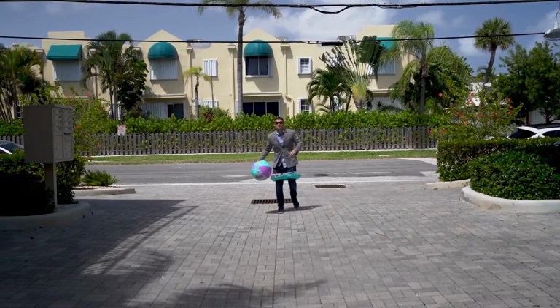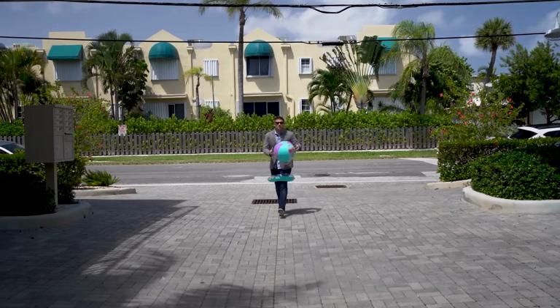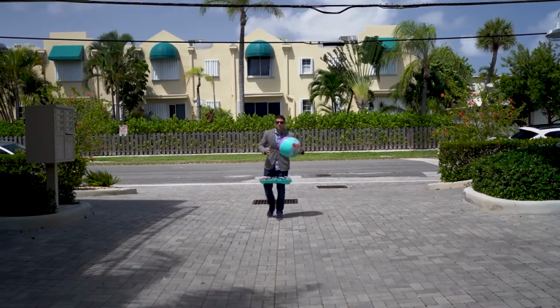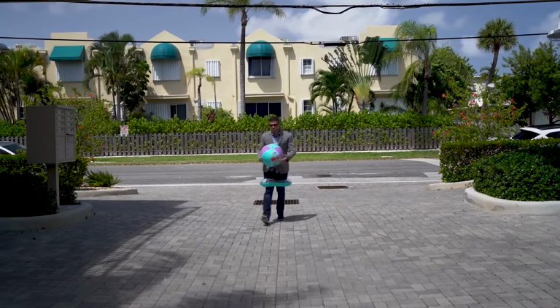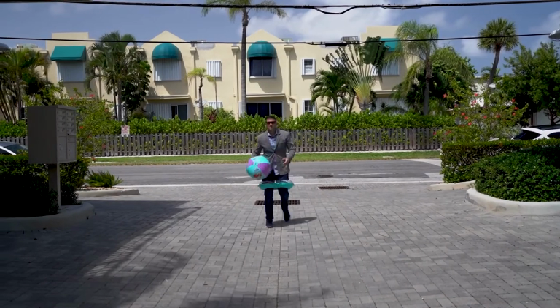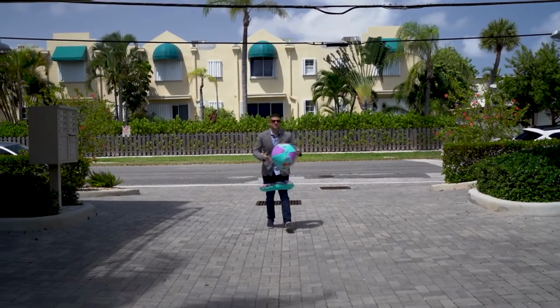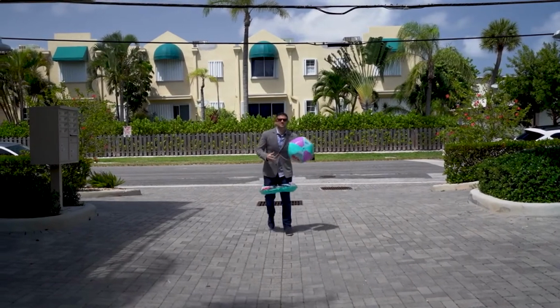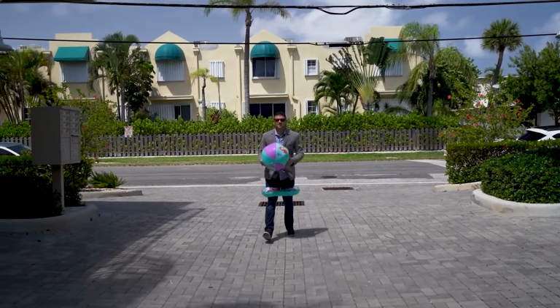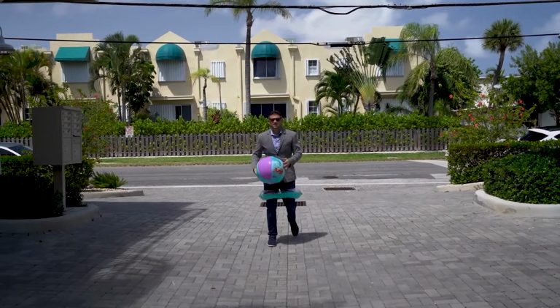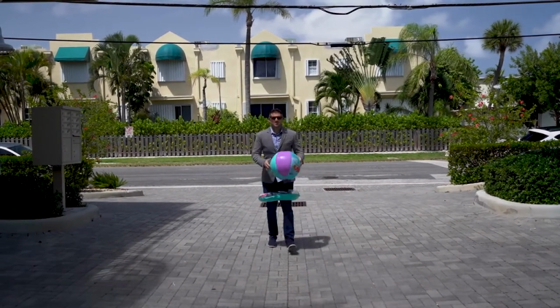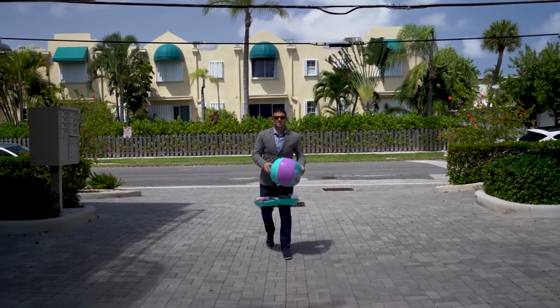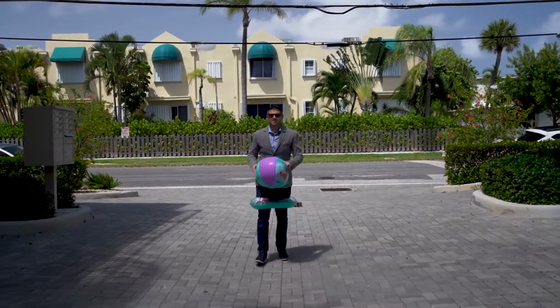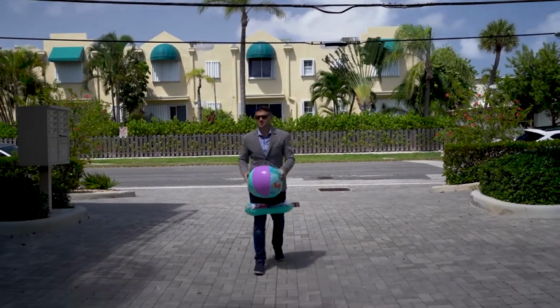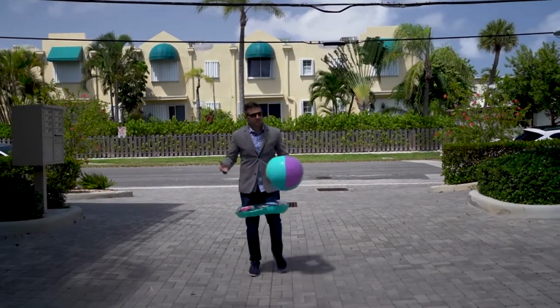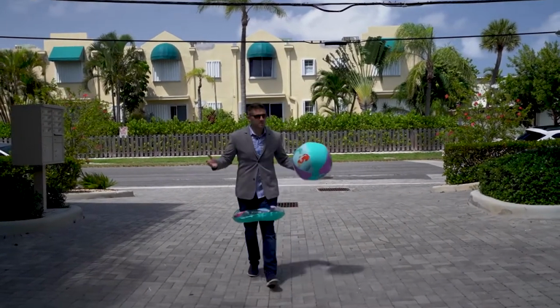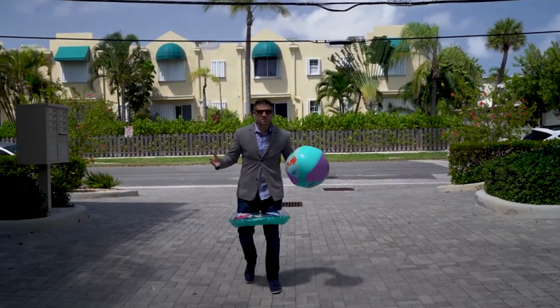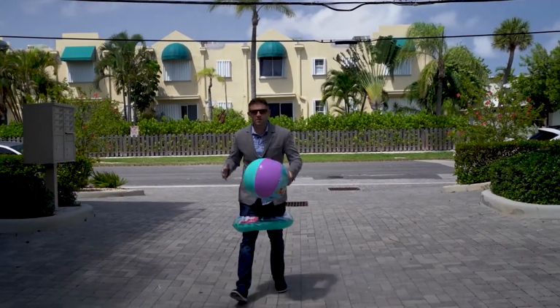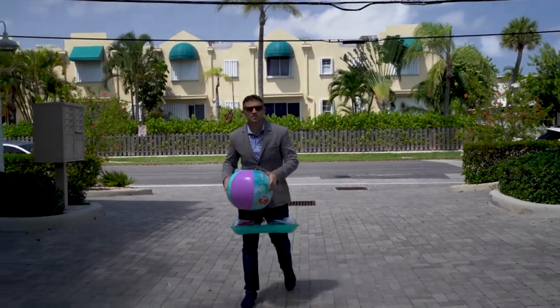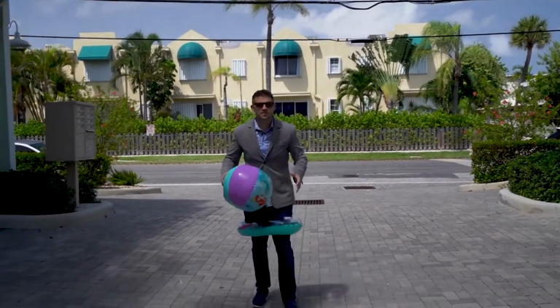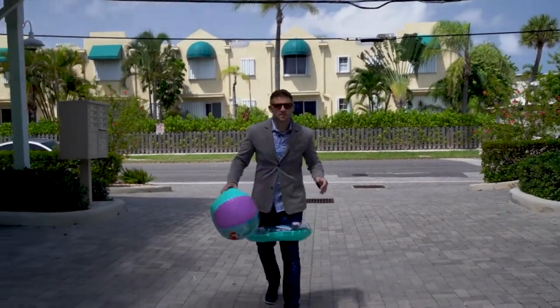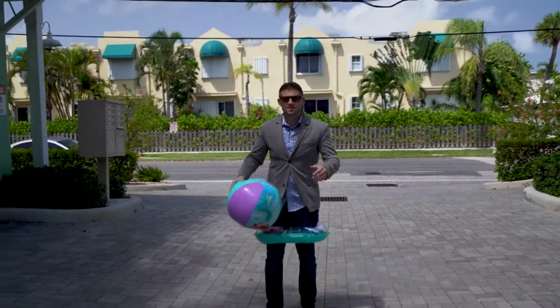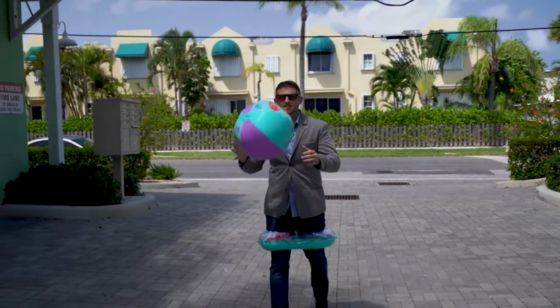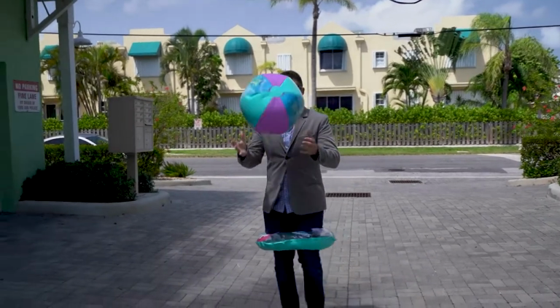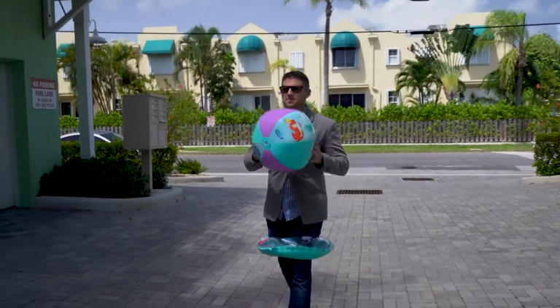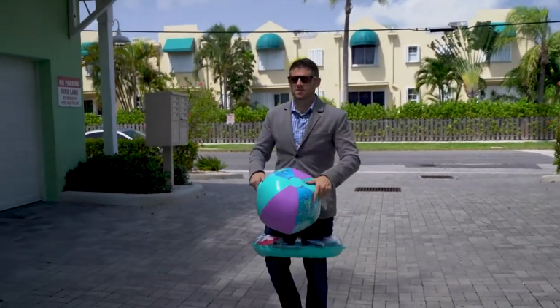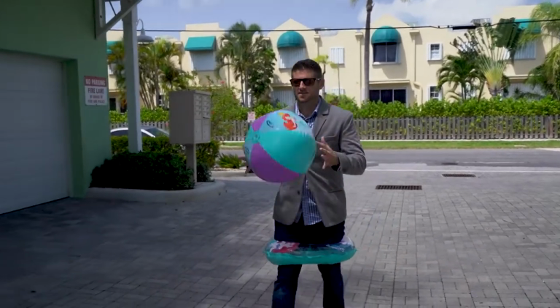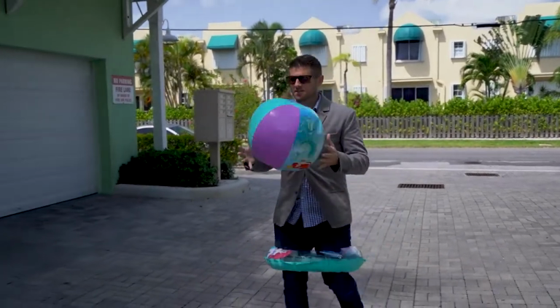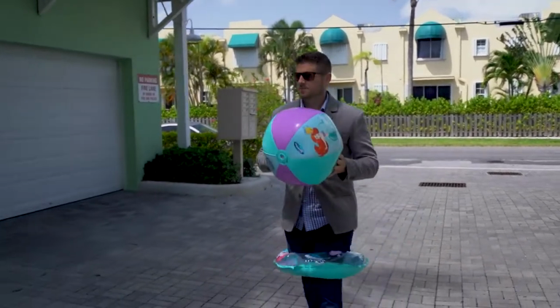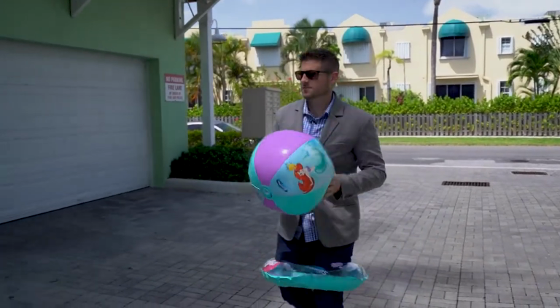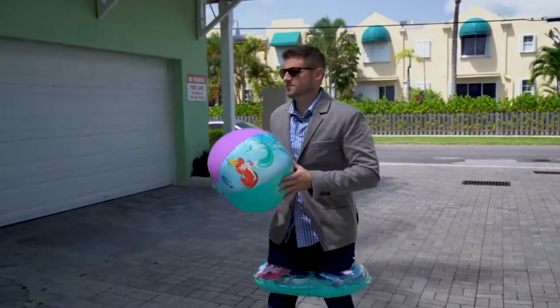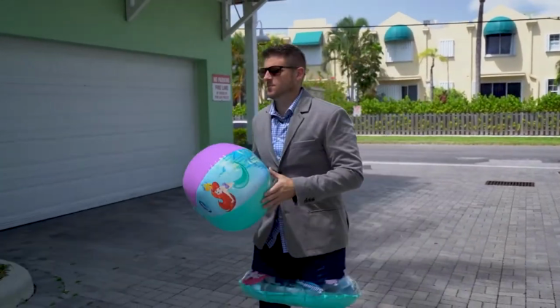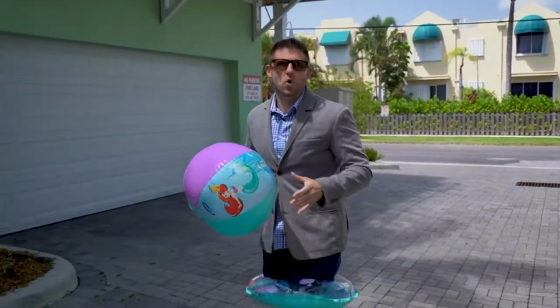What's up Walter? Chris, what are you doing? Escape from the beach, baby, obviously. Obviously? Dressed like that? Do you ever stop working? Nope.